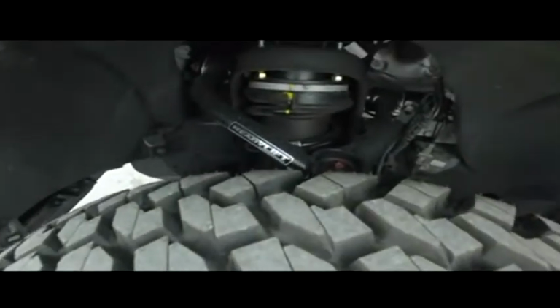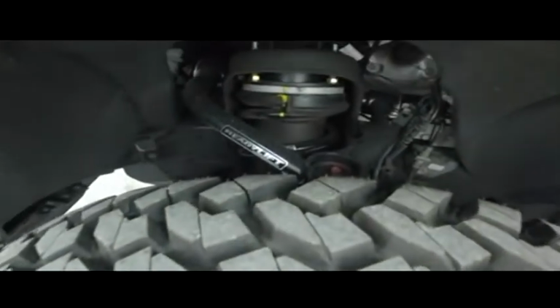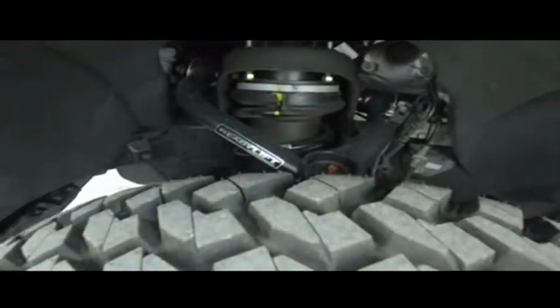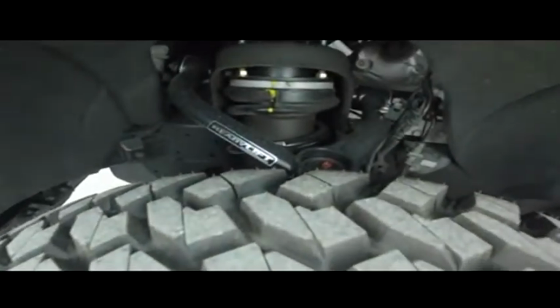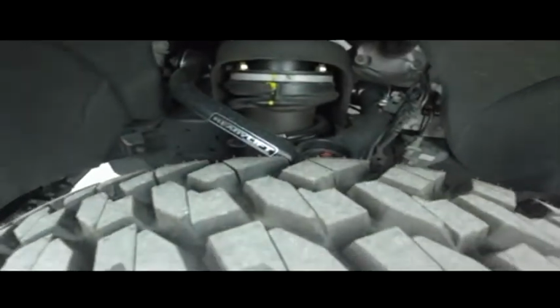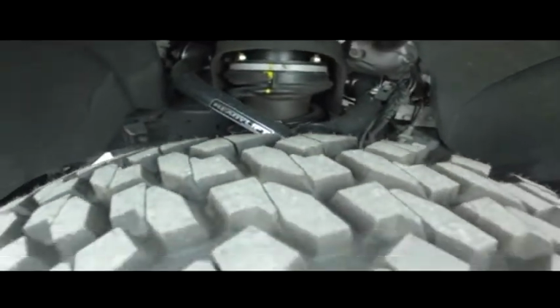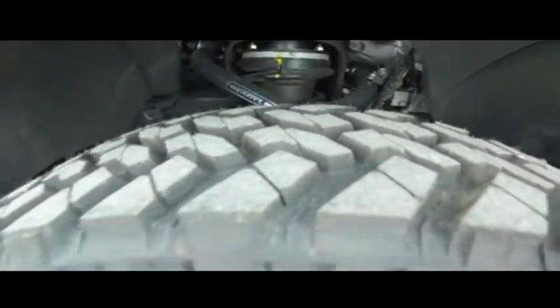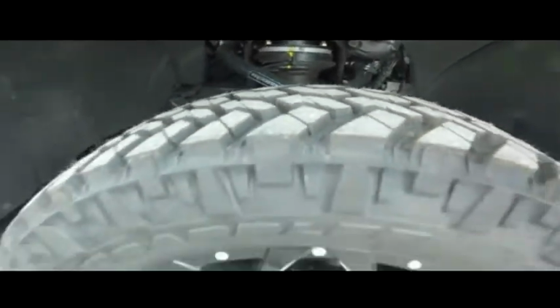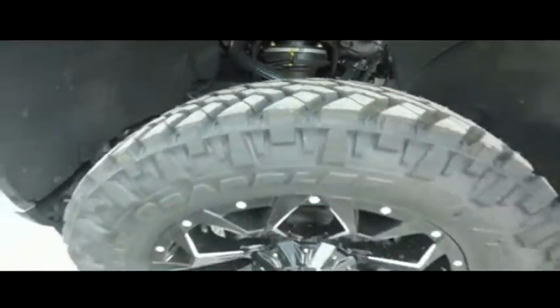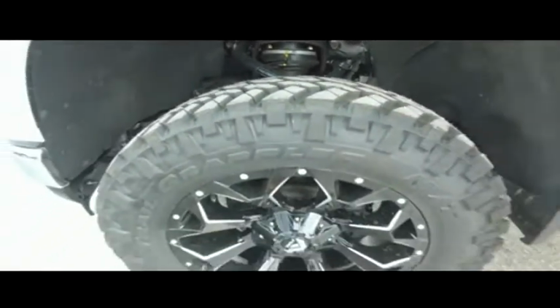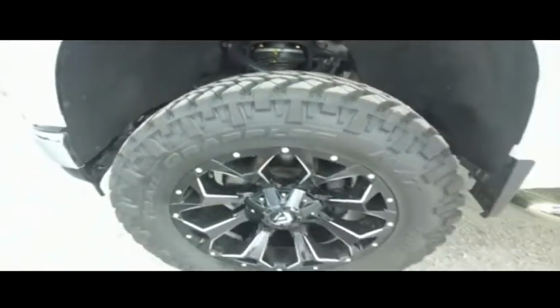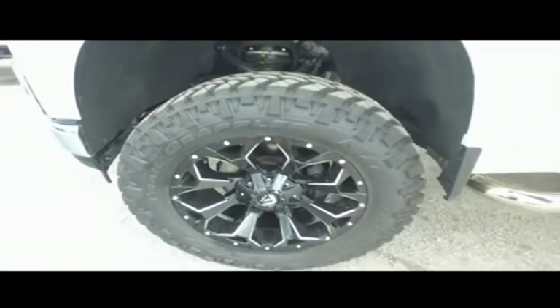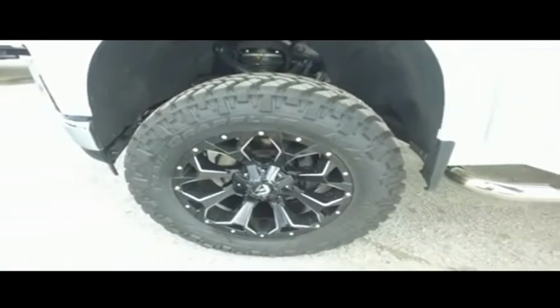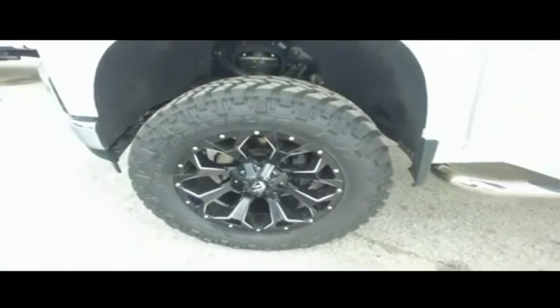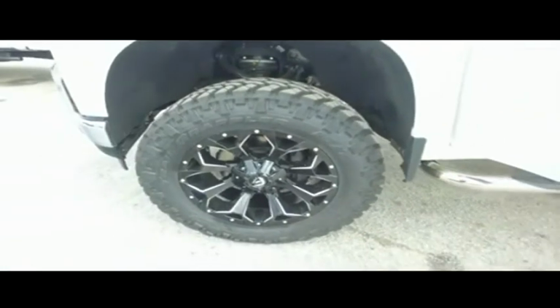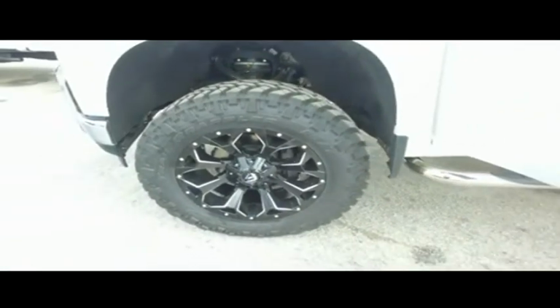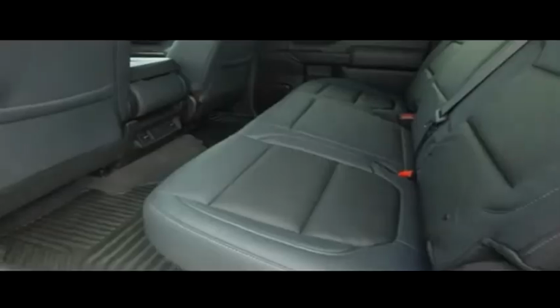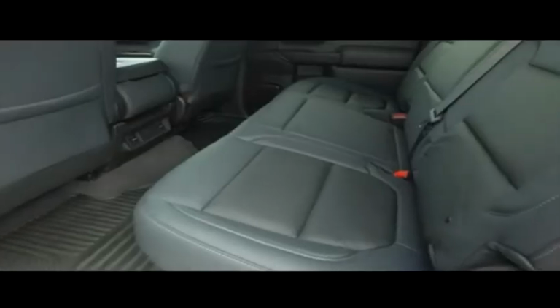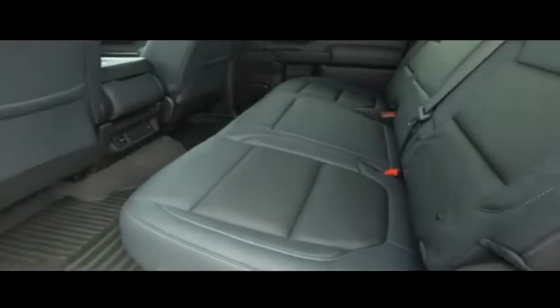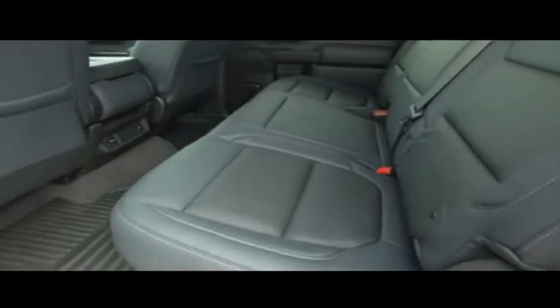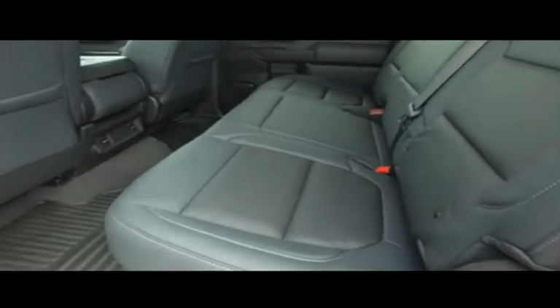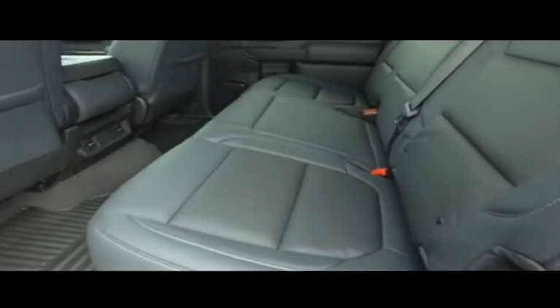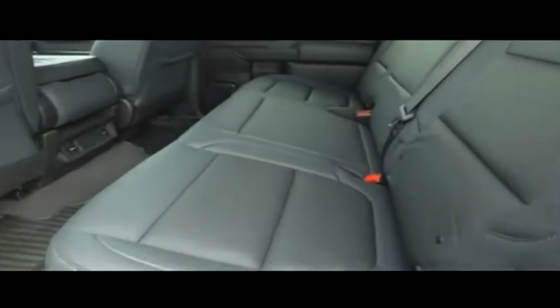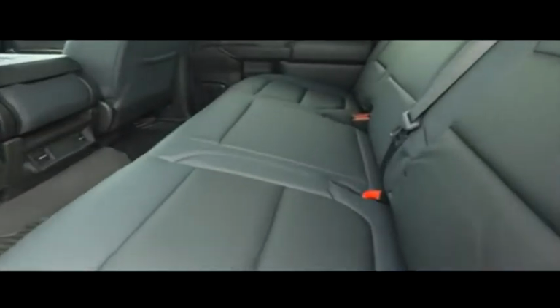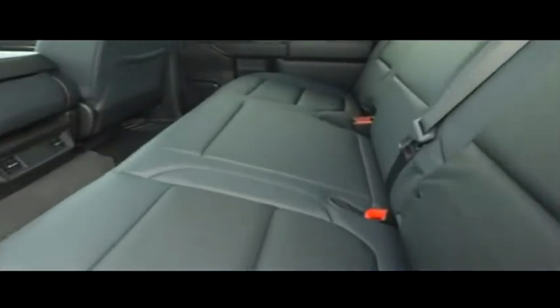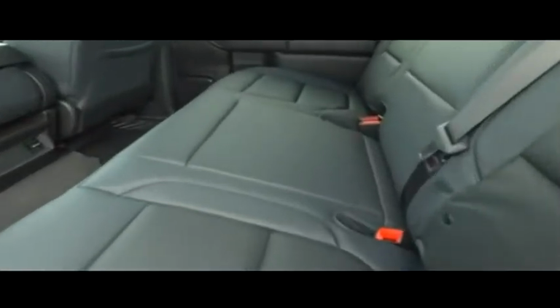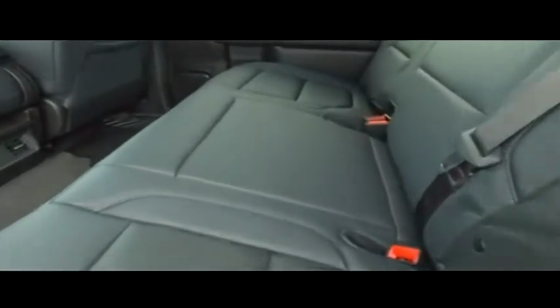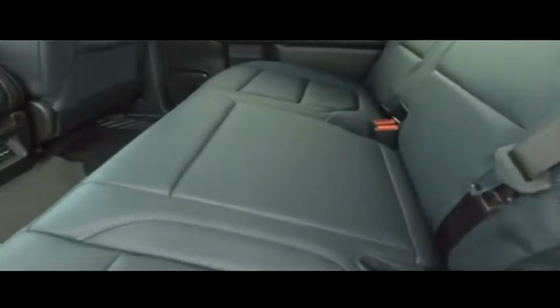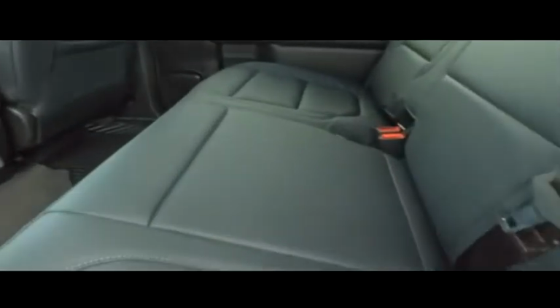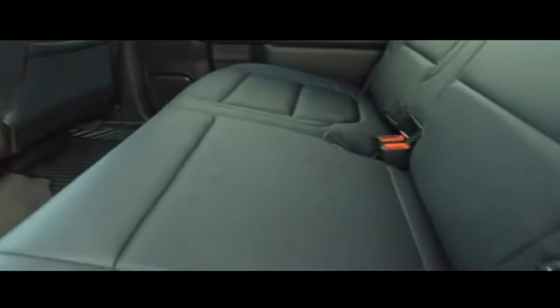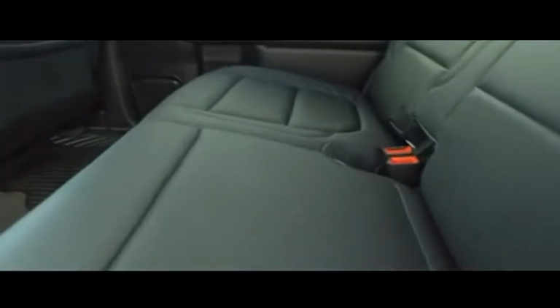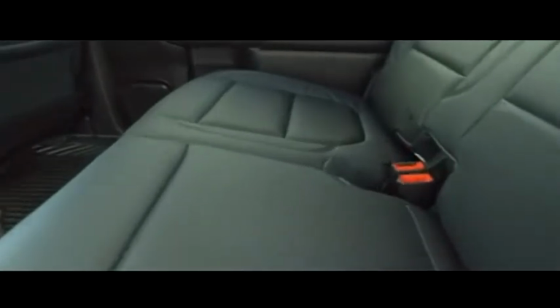Brand new 20-inch fuel wheels, brand new 35-inch tires. It's amazing — brand new lift, top dollar to make you holler, lifted package.